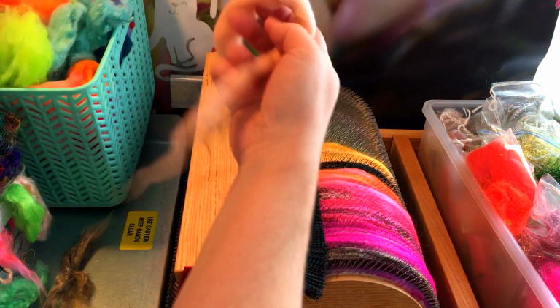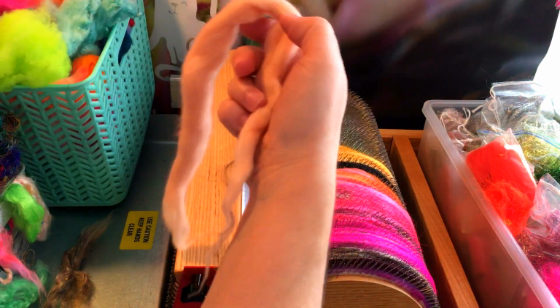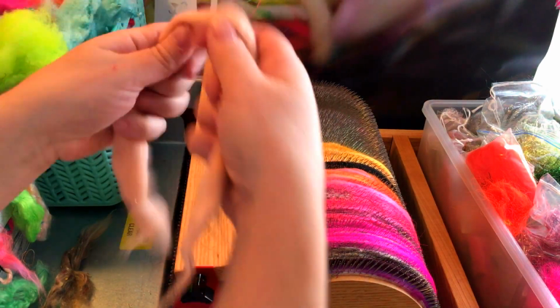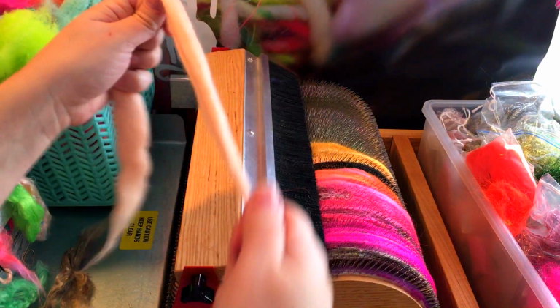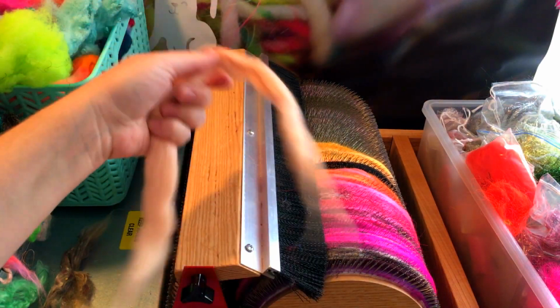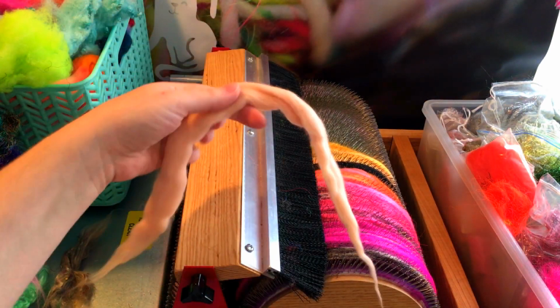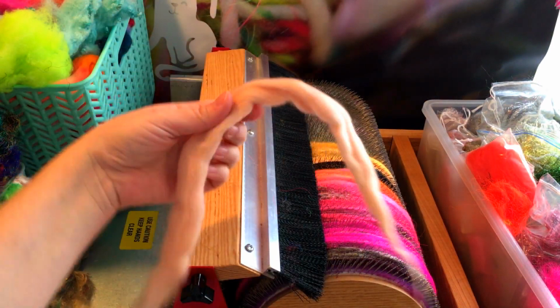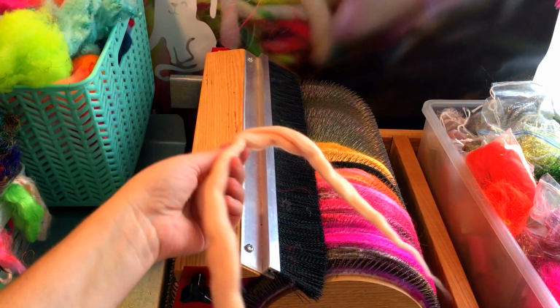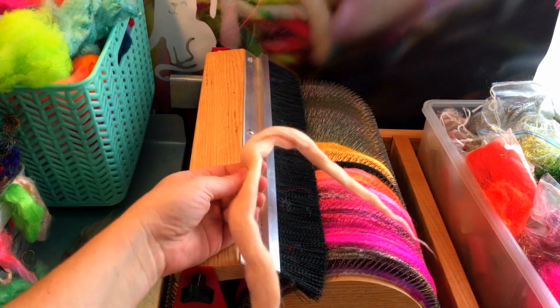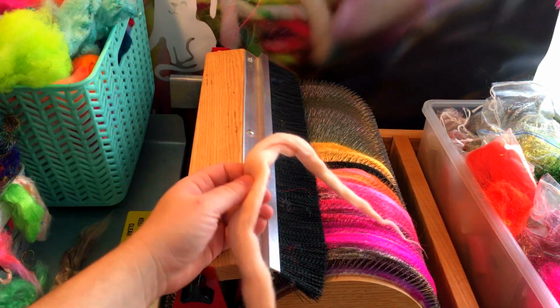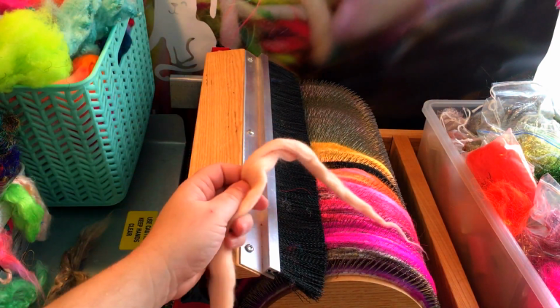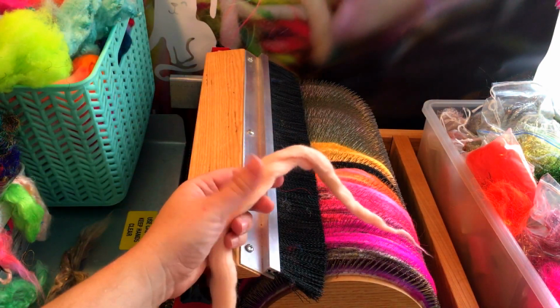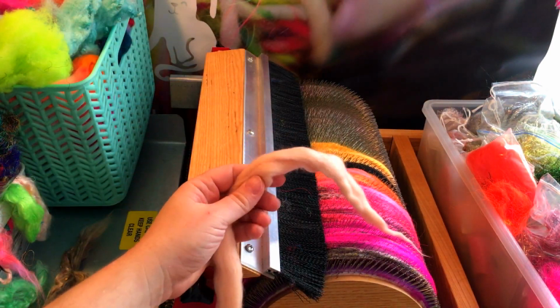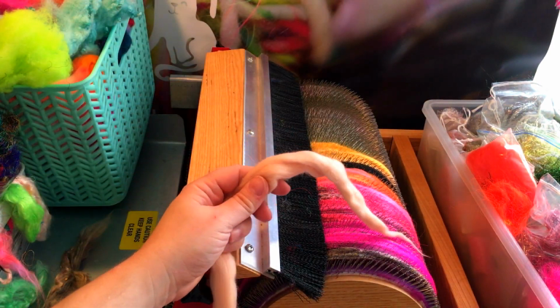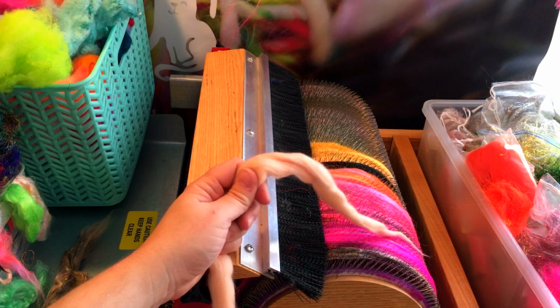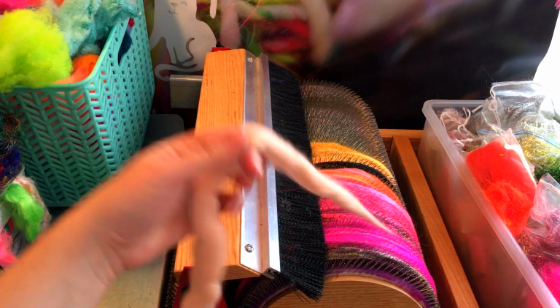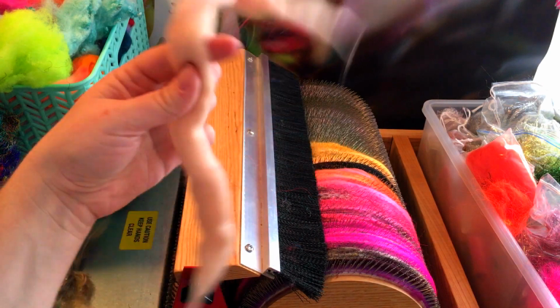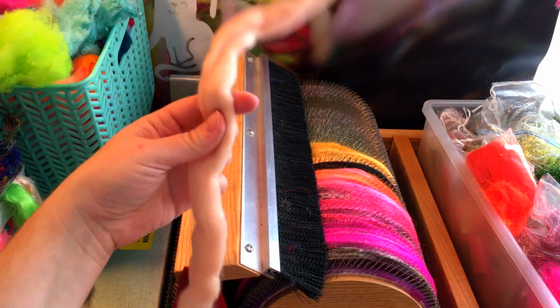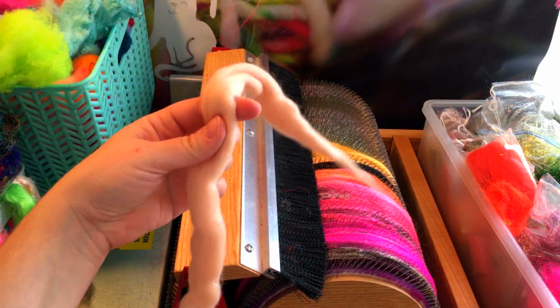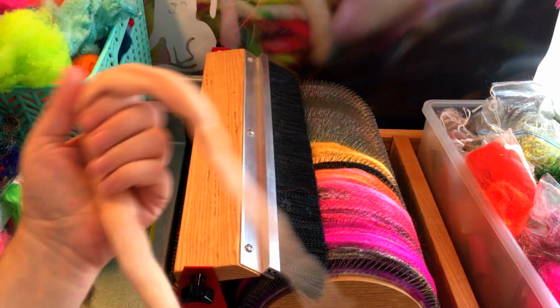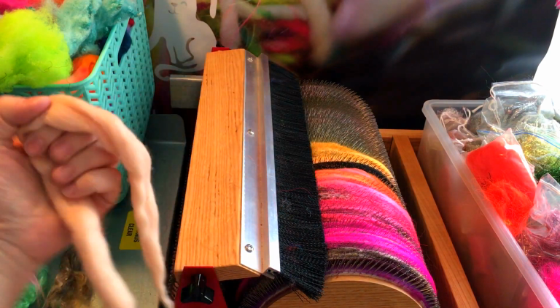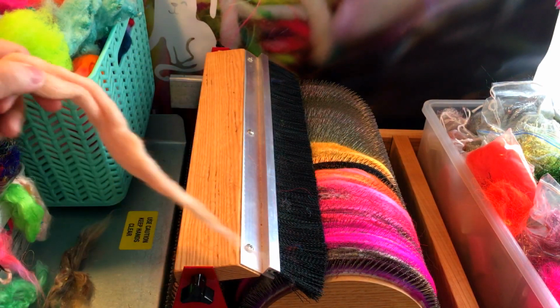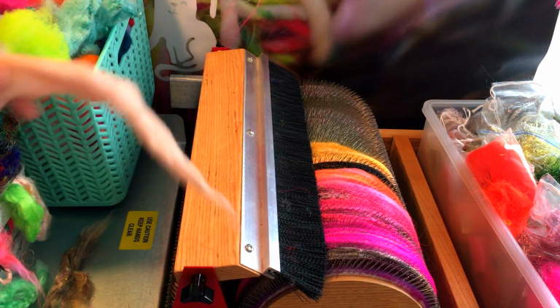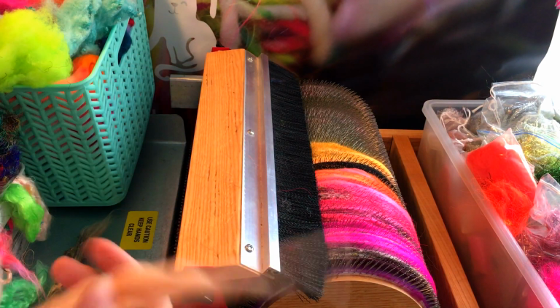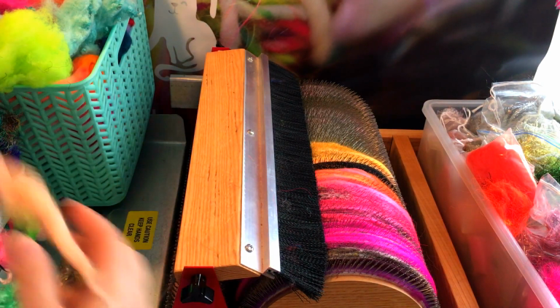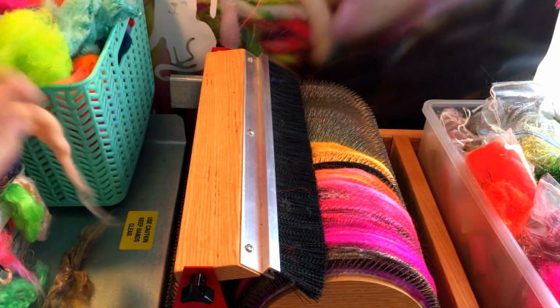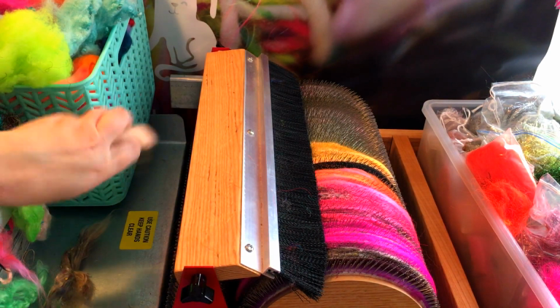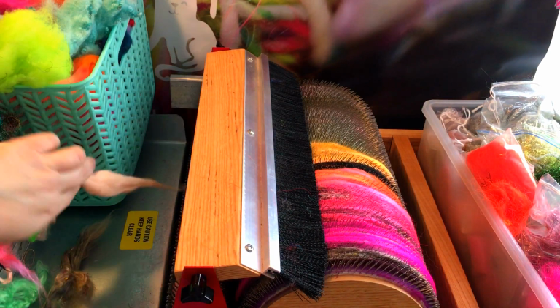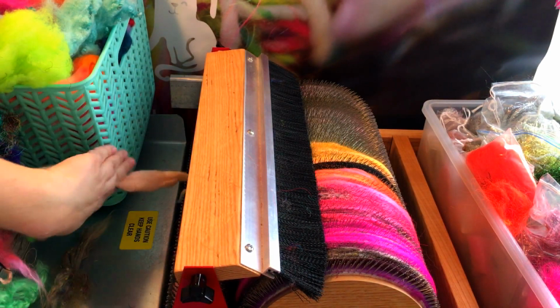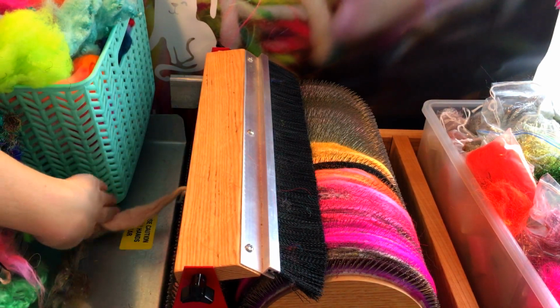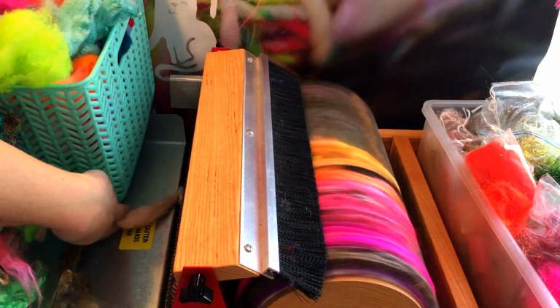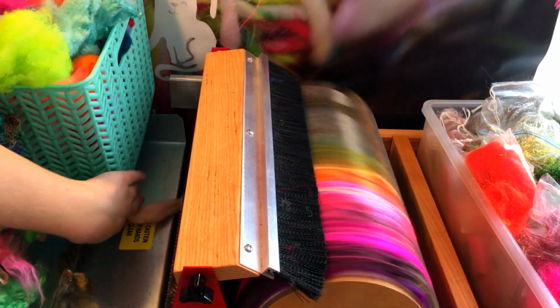And here's some commercial combed top — this is merino wool. It's very soft and I'm just going to go ahead and blend that in.